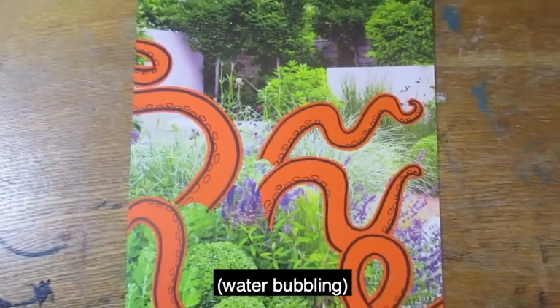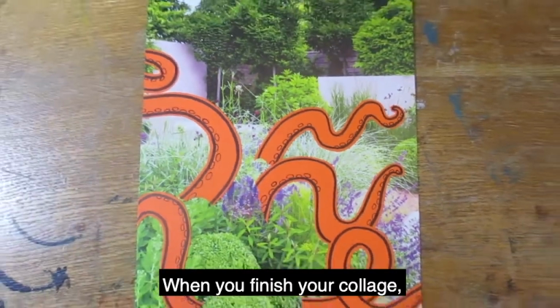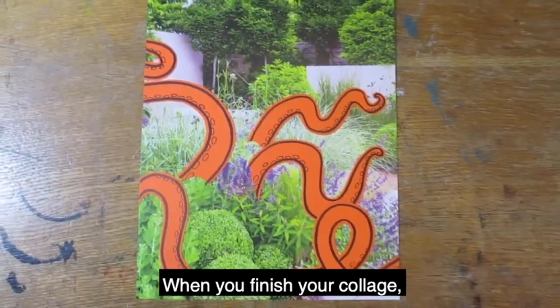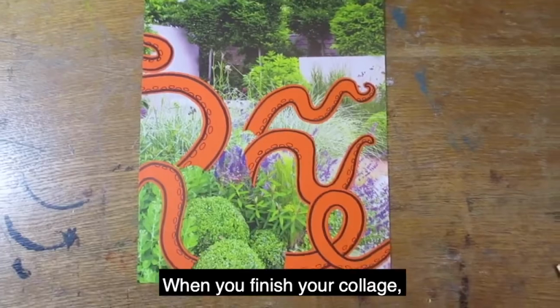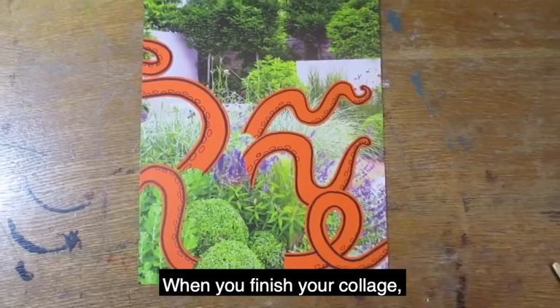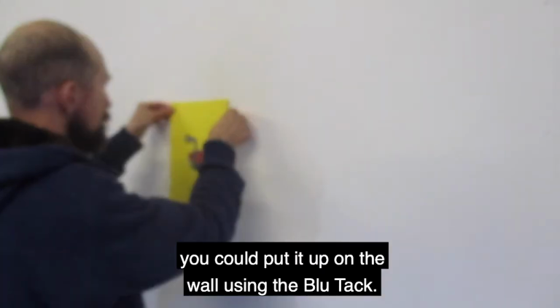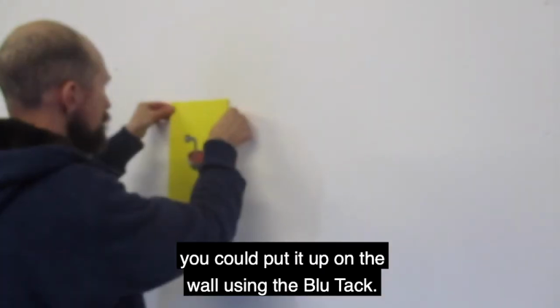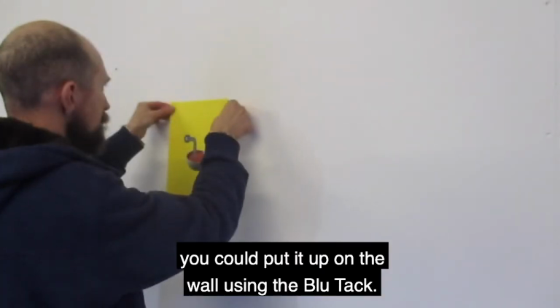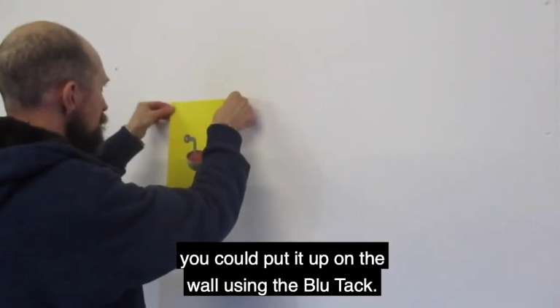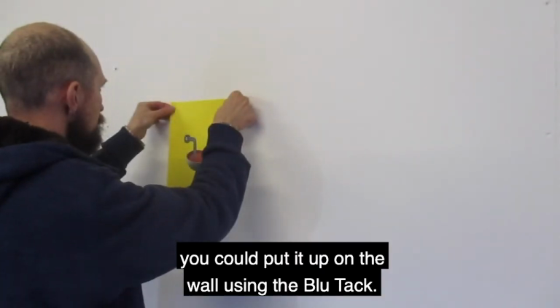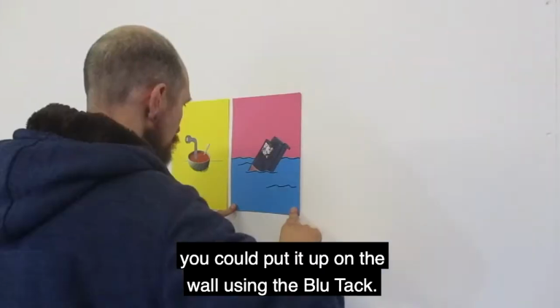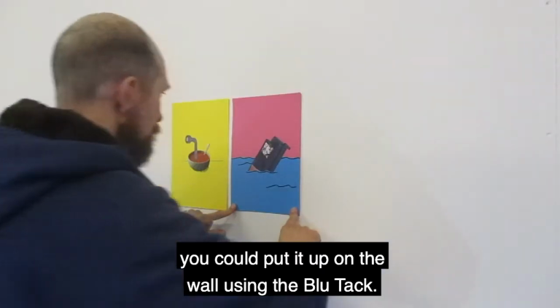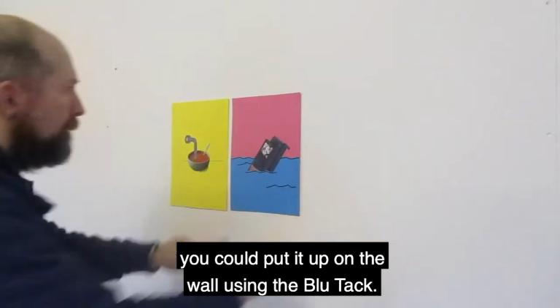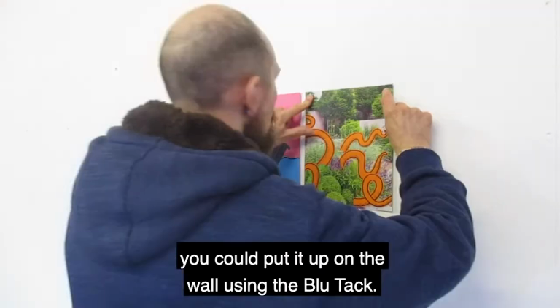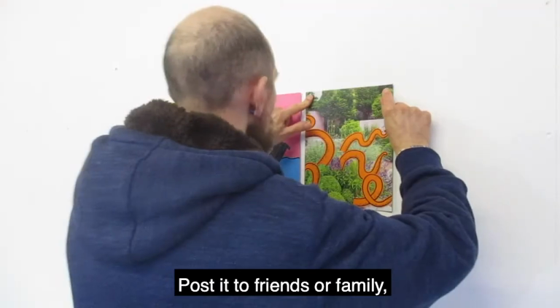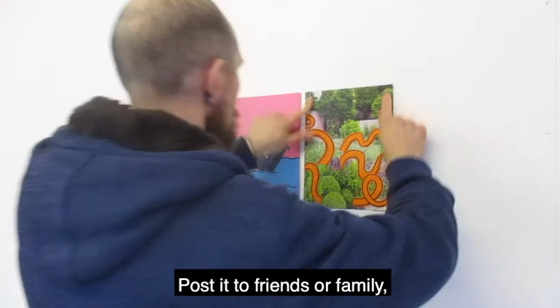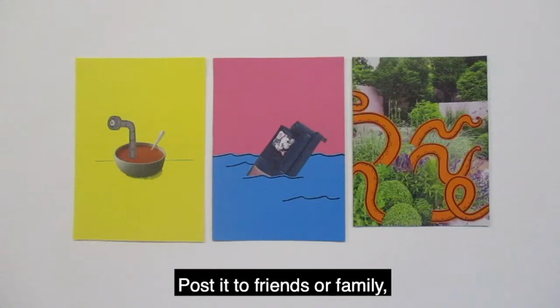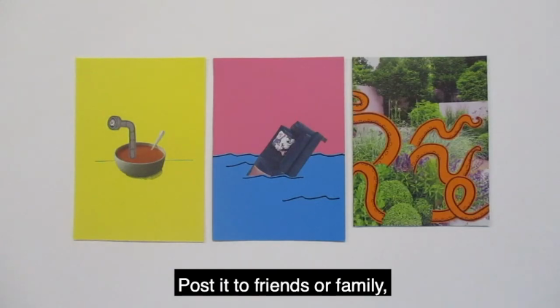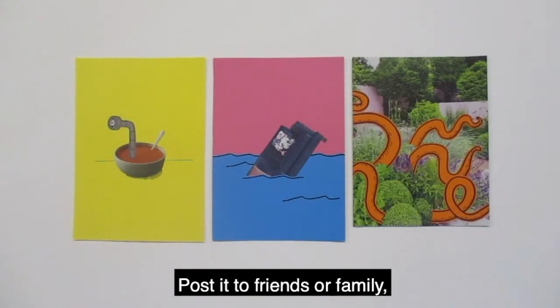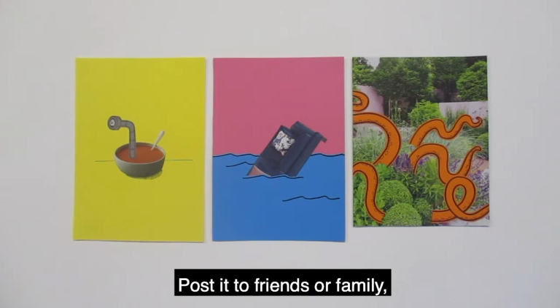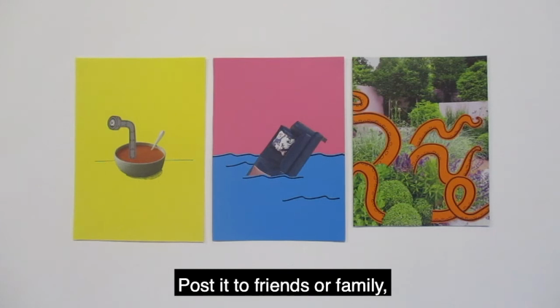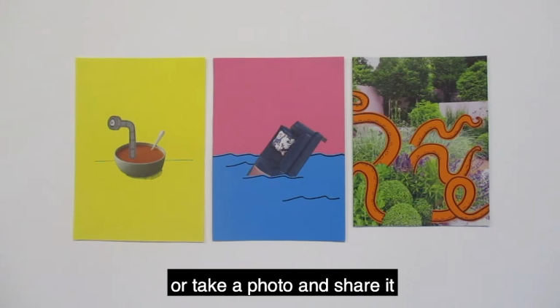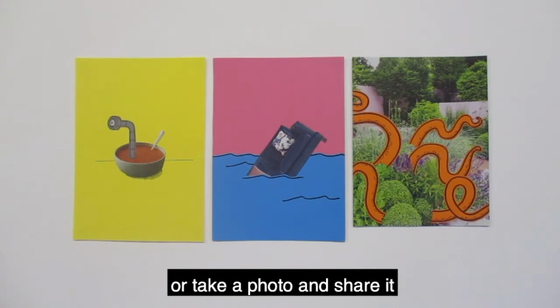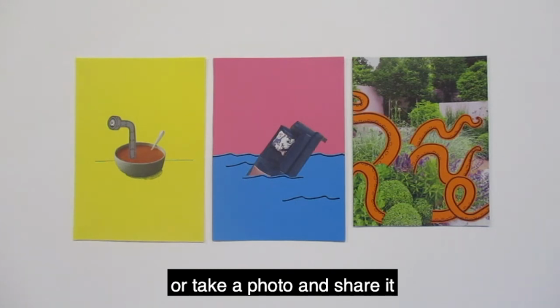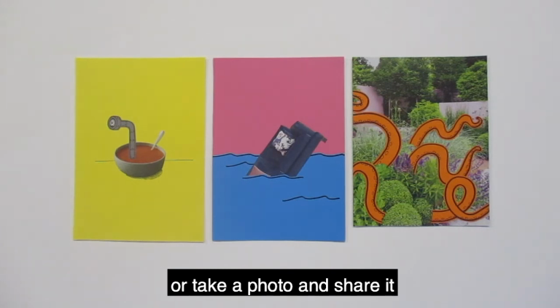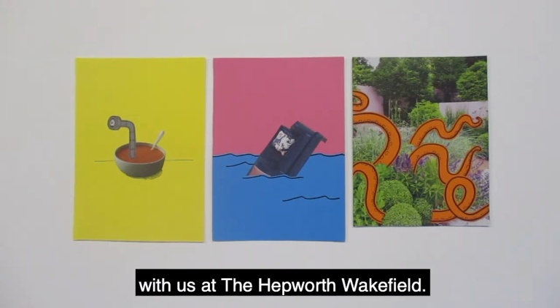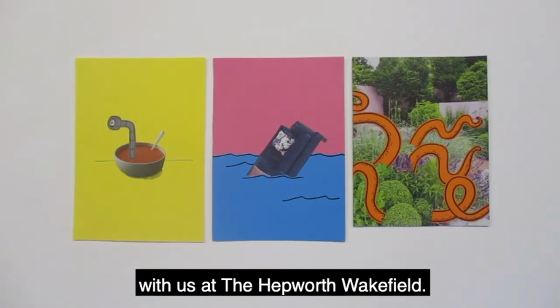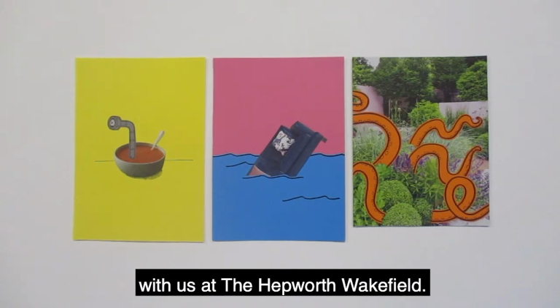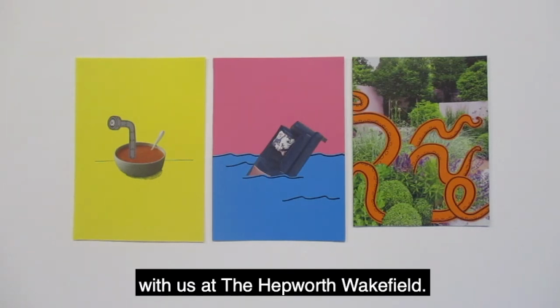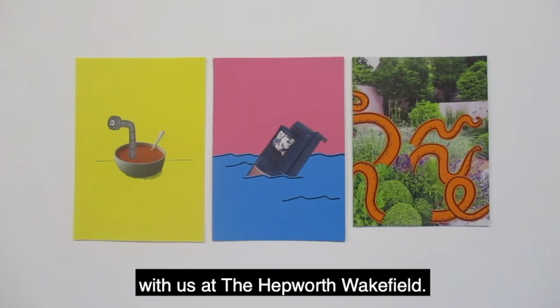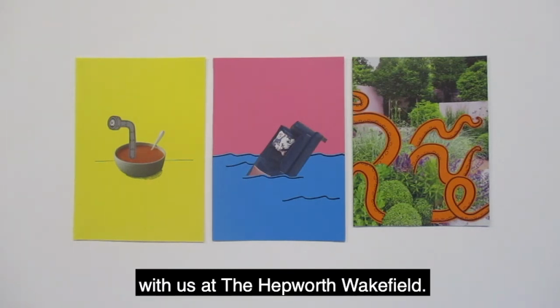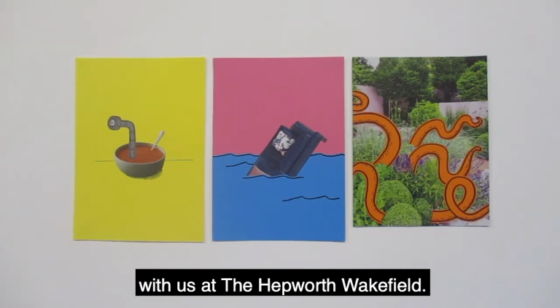When you finish your collage, you could put it up on the wall using the blue tack, post it to friends or family, or take a photo and share it with us at the Hepworth Wakefield.